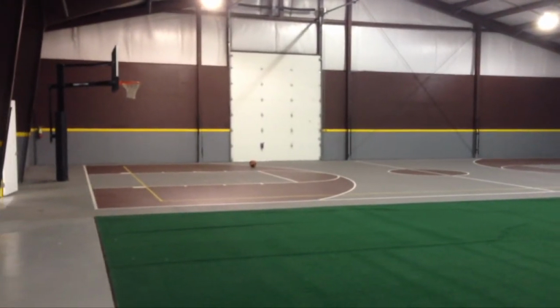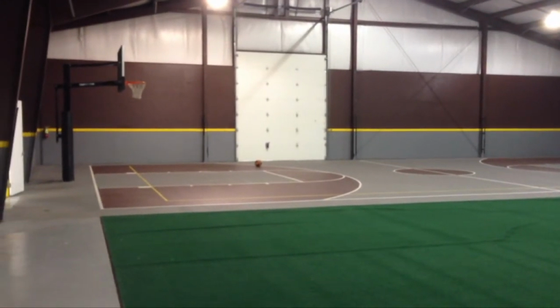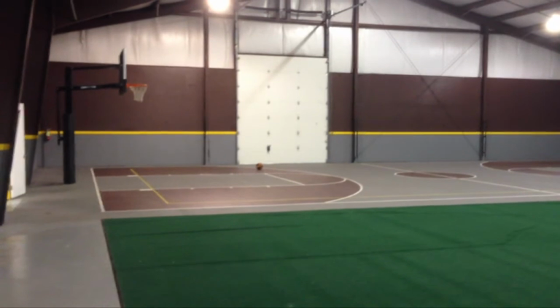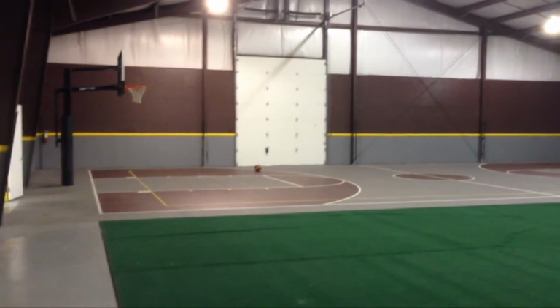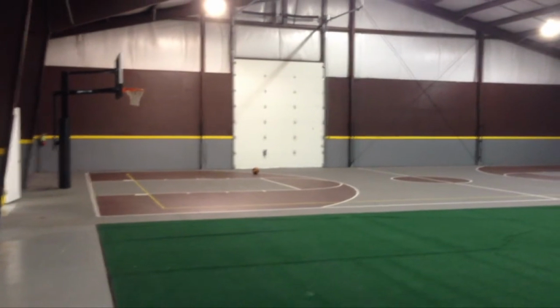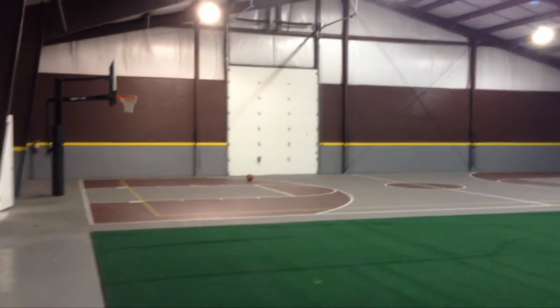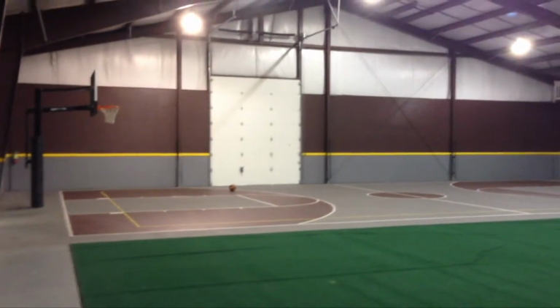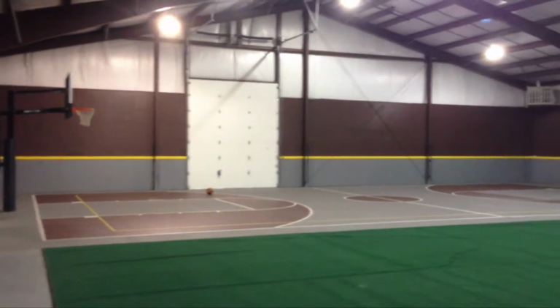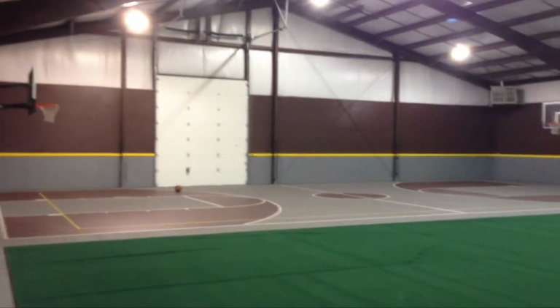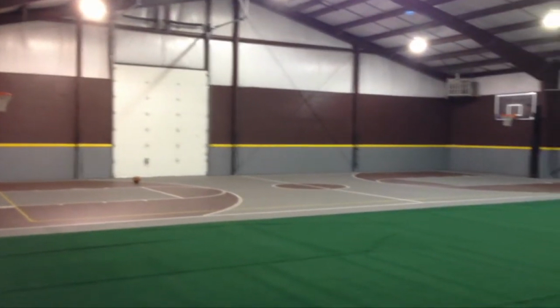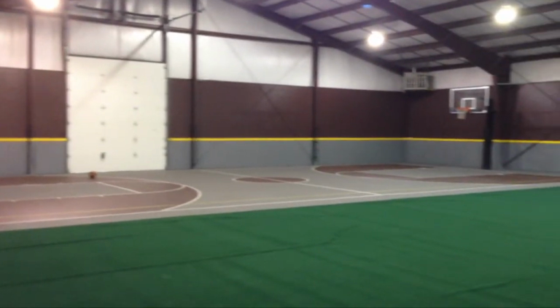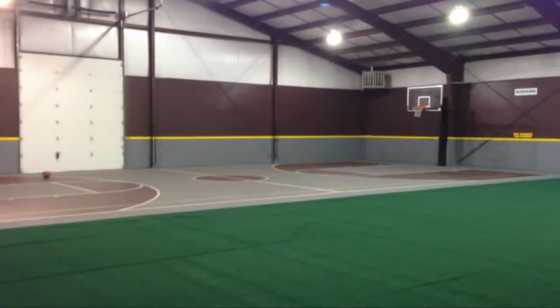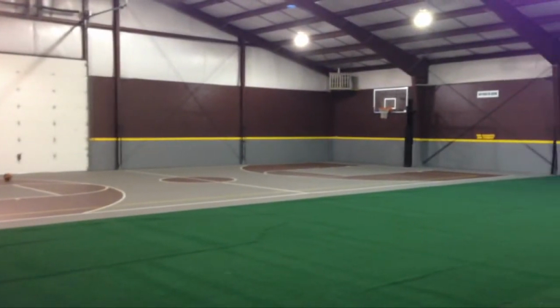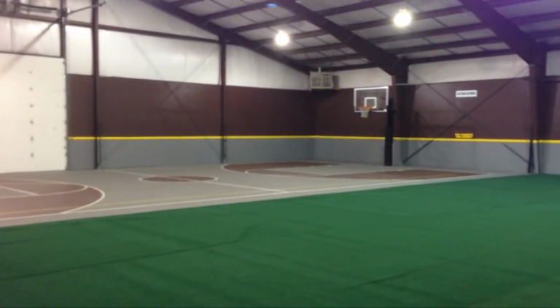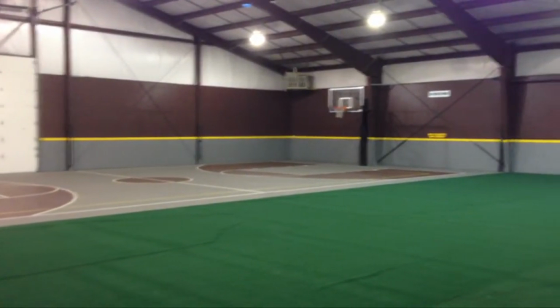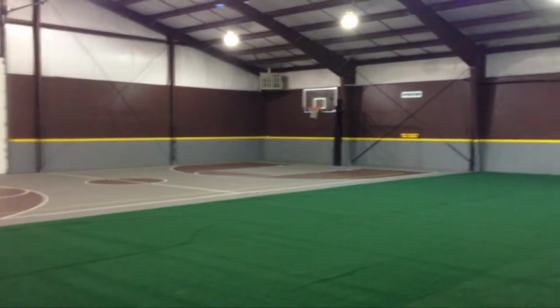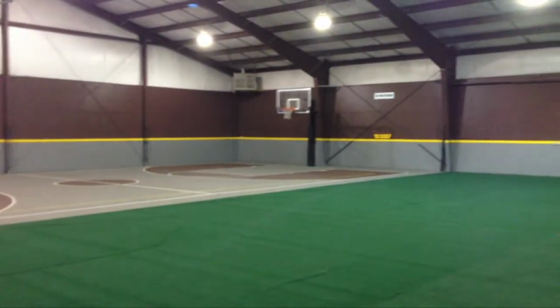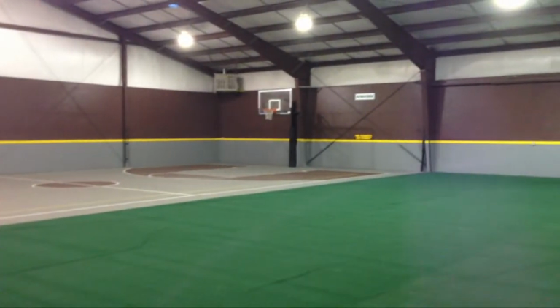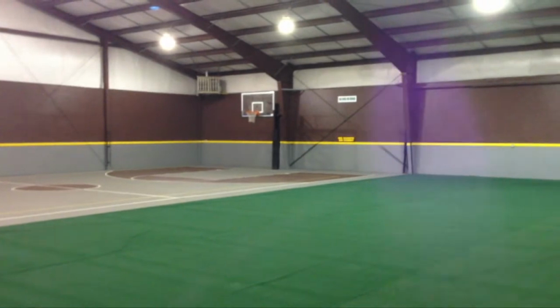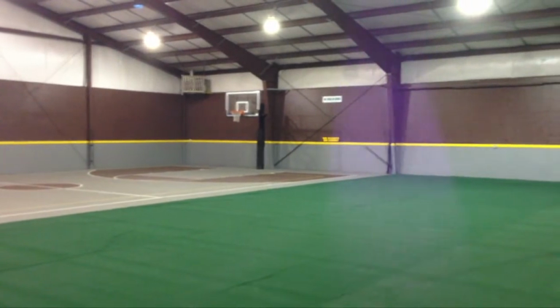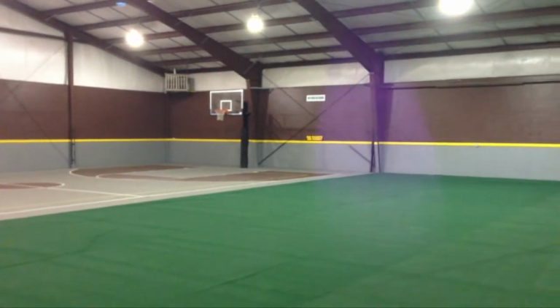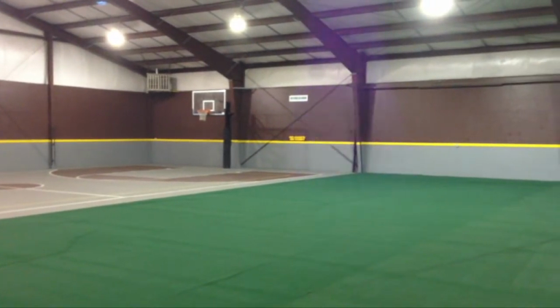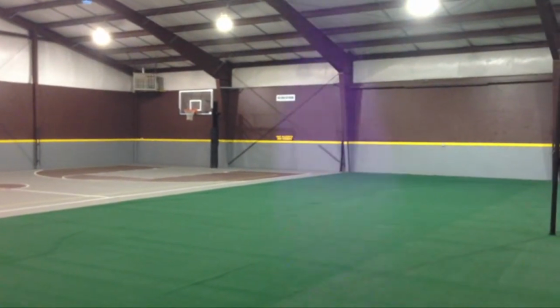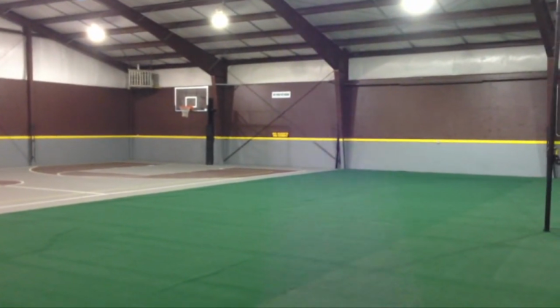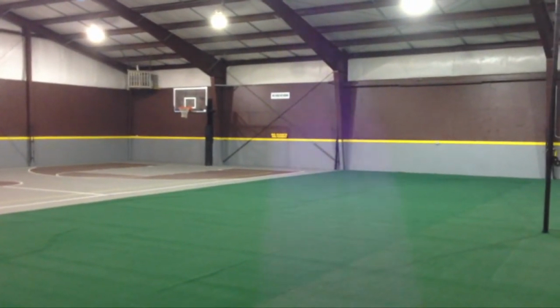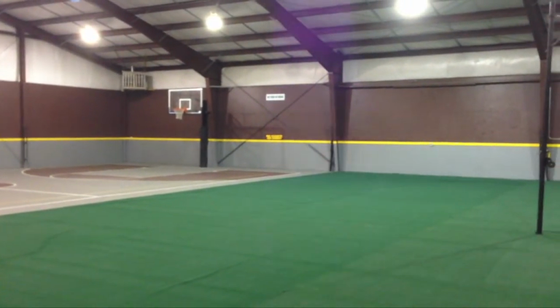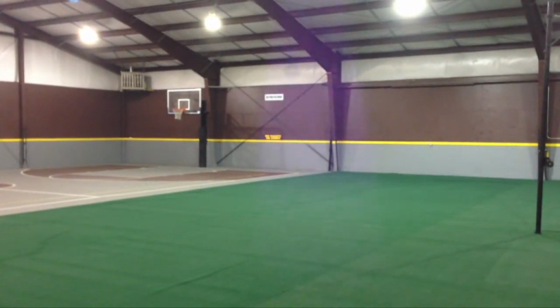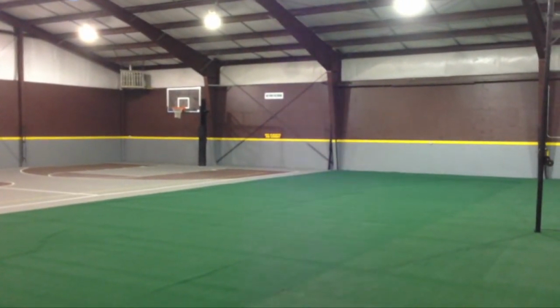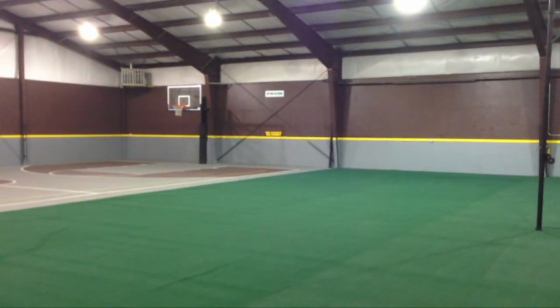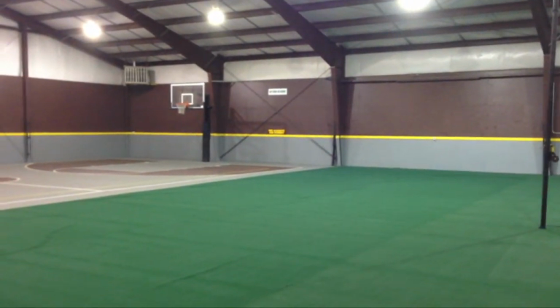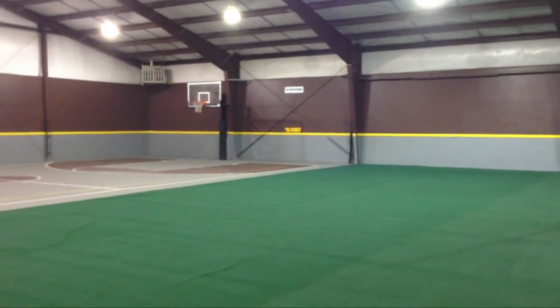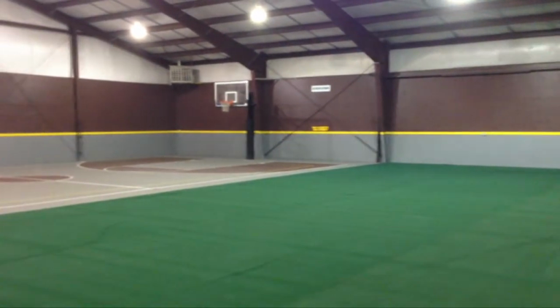For more information on the specifics of this property and what it has to offer, contact Noah Von Borstel or Cindy Kimball with John L. Scott Real Estate in Redmond, Oregon. Thank you.